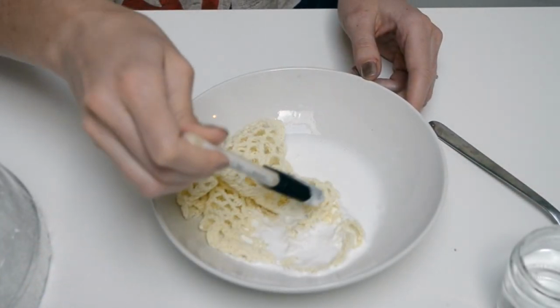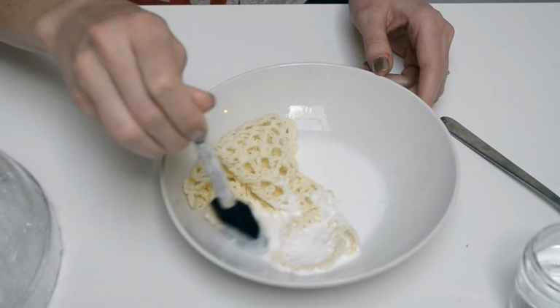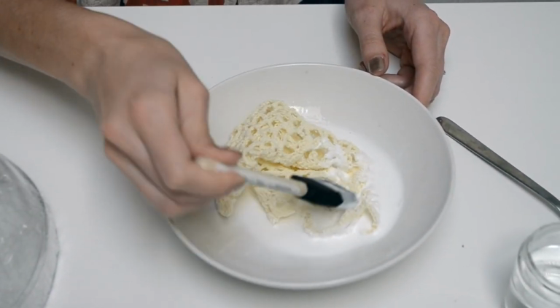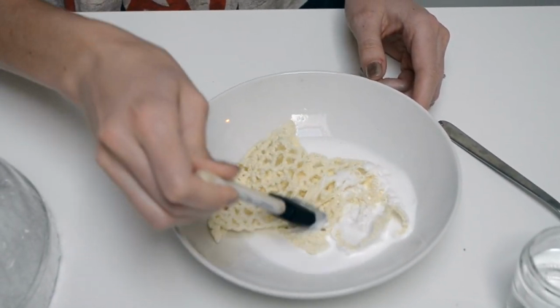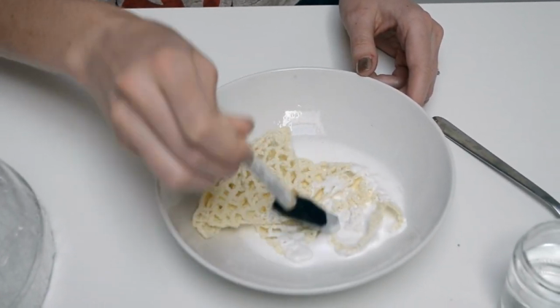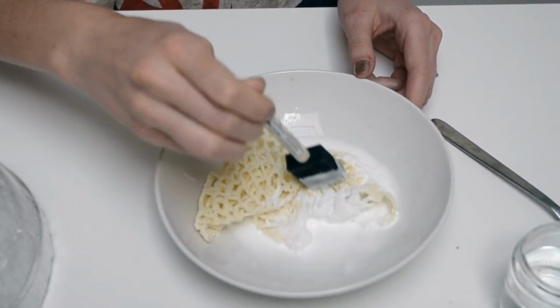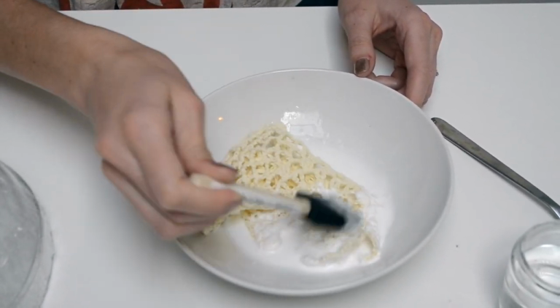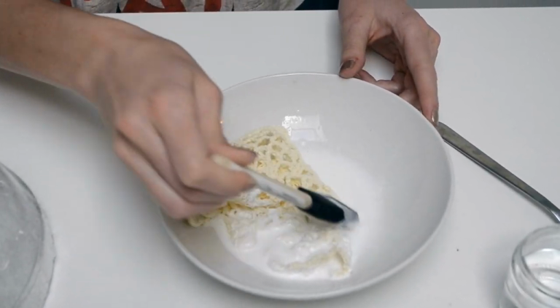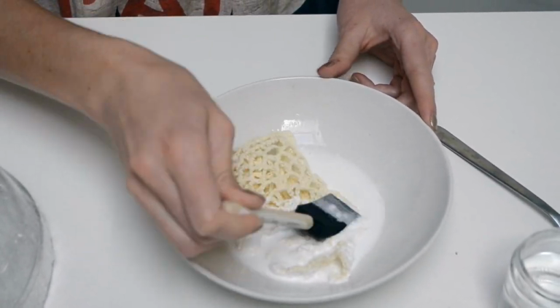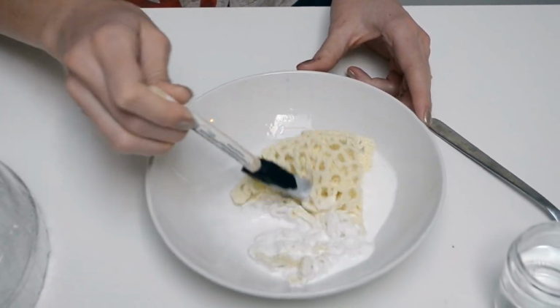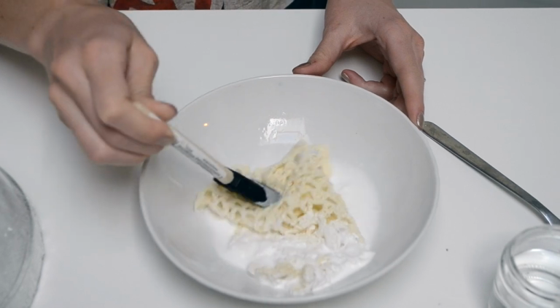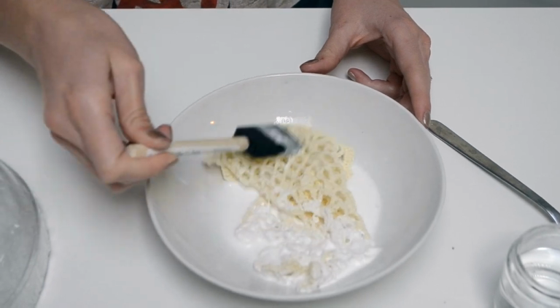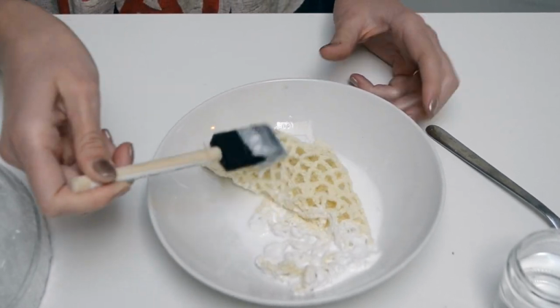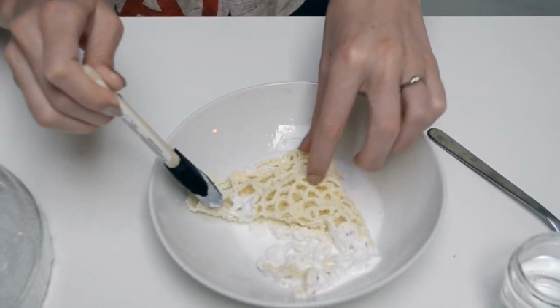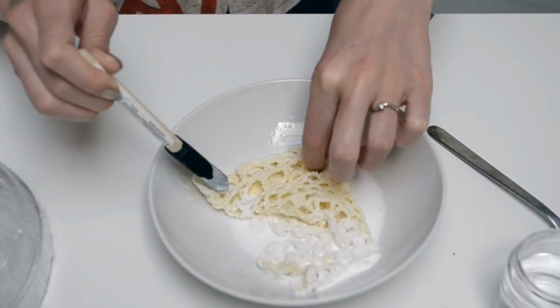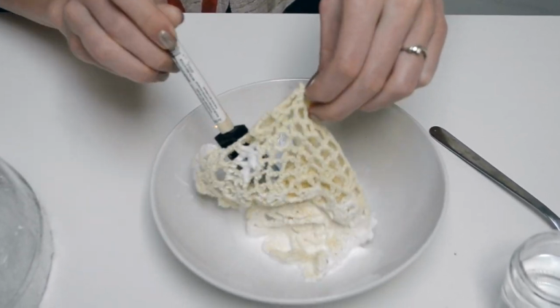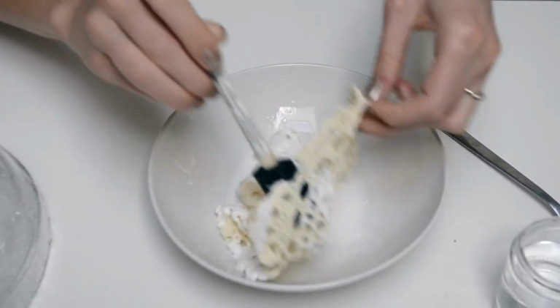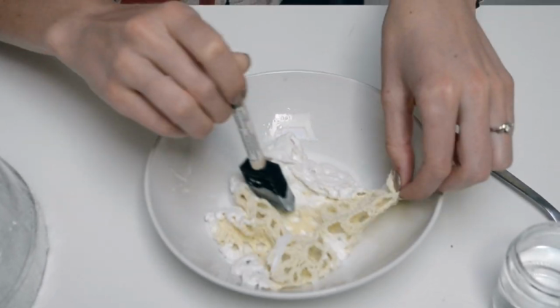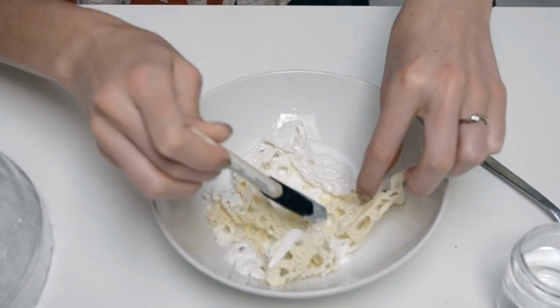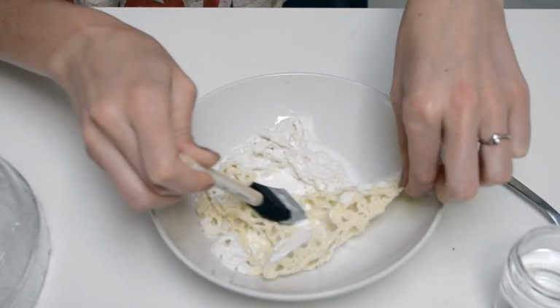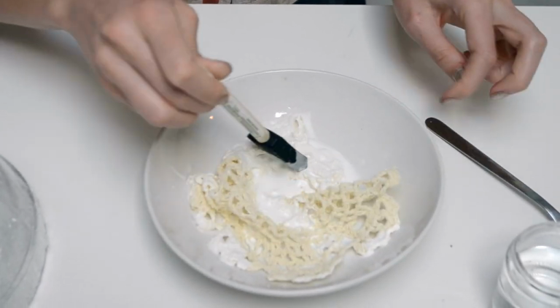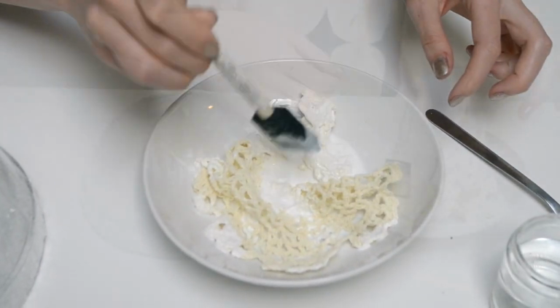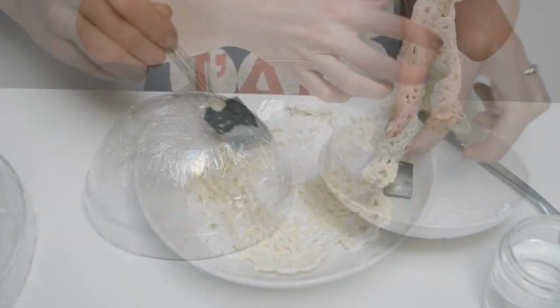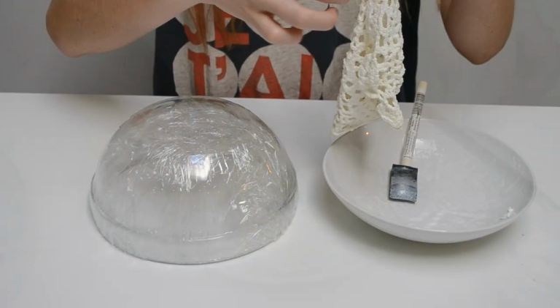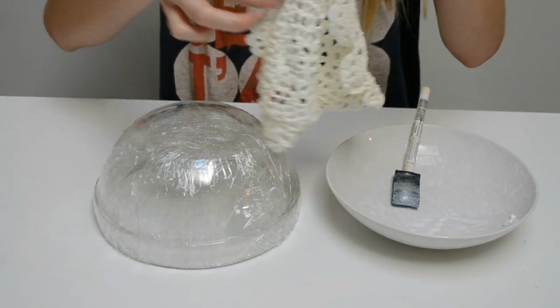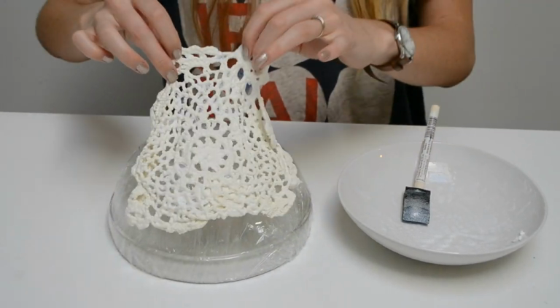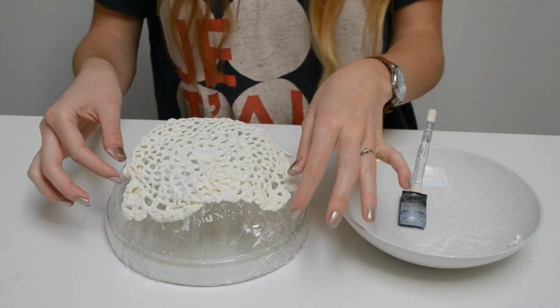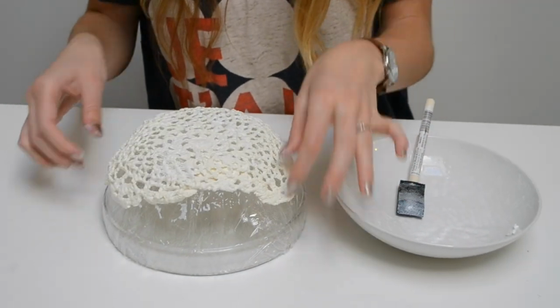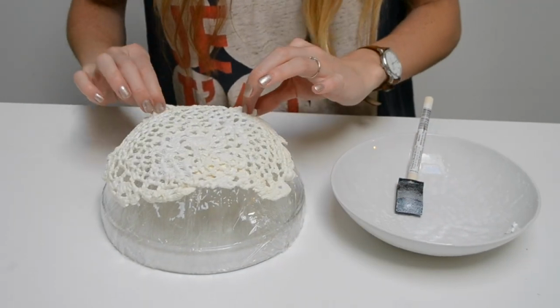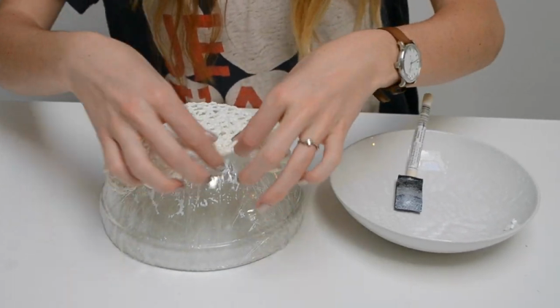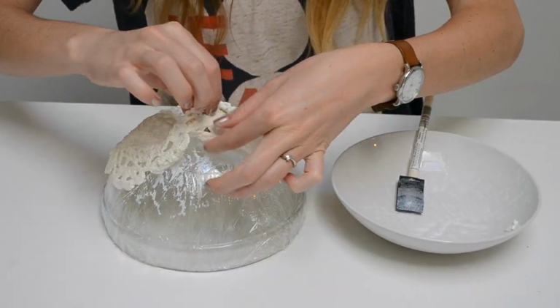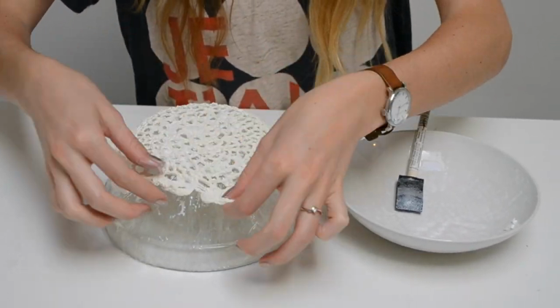Soak your doily in the mixture, making sure it gets coated completely. Finally, place your doily over the mold and allow it to dry overnight.